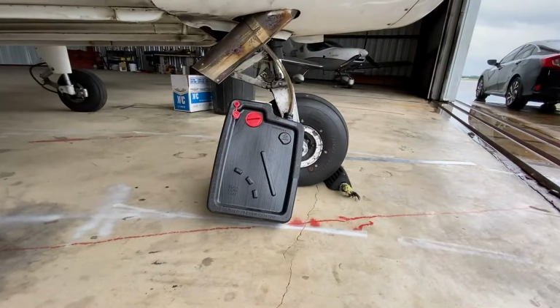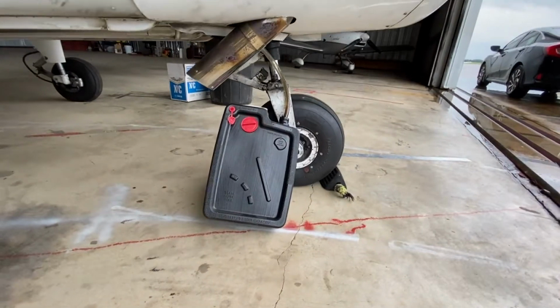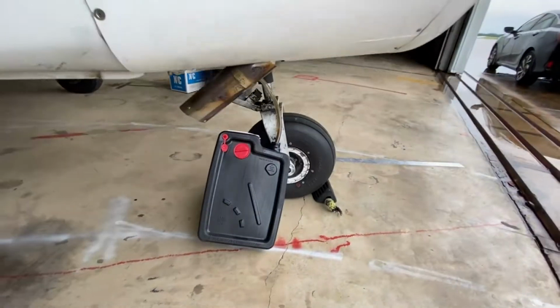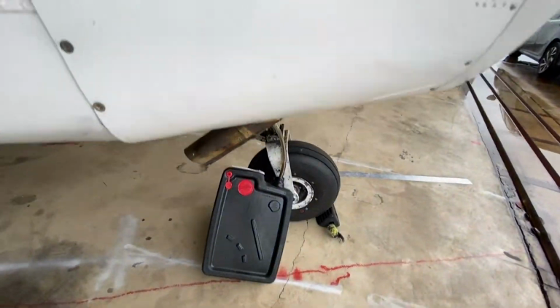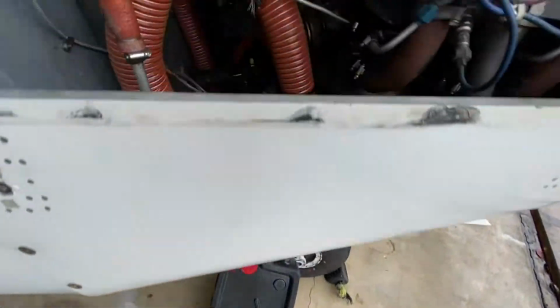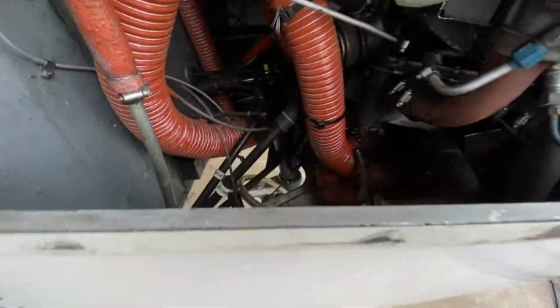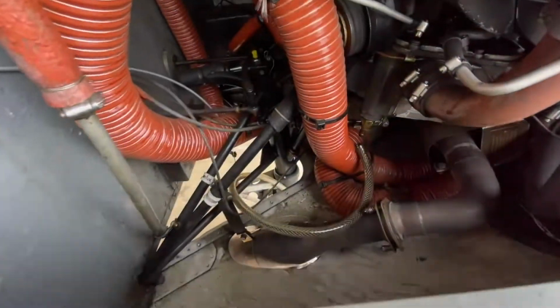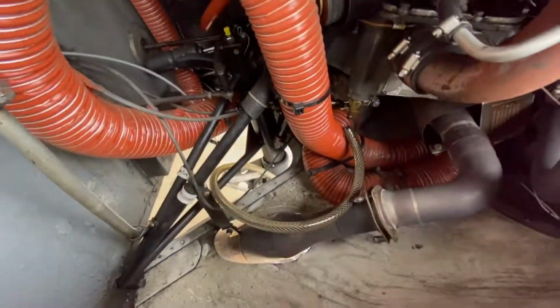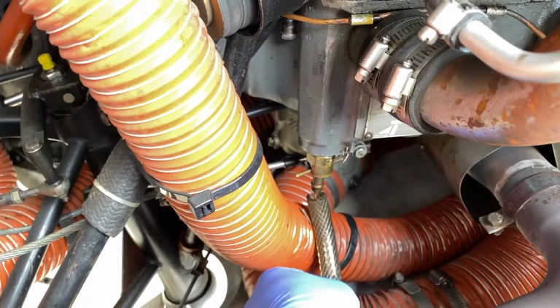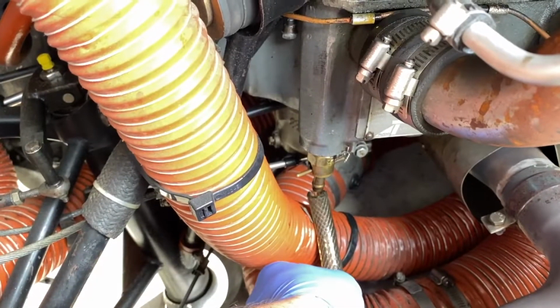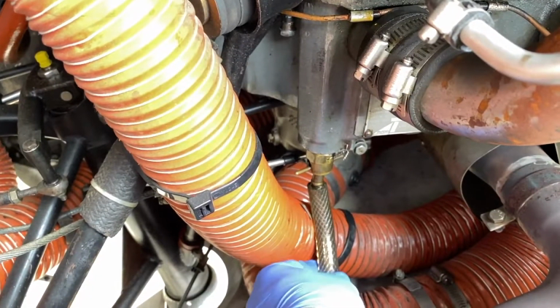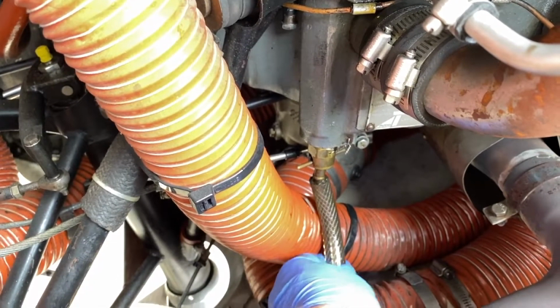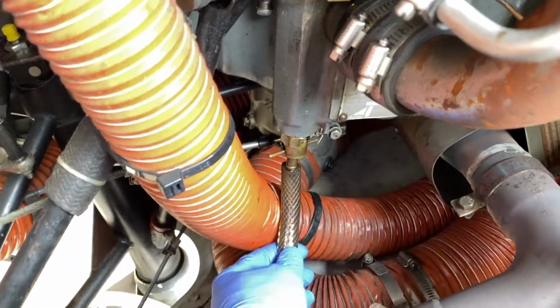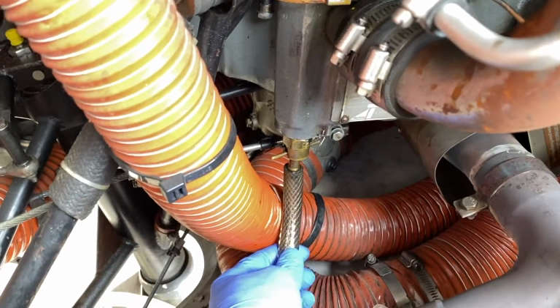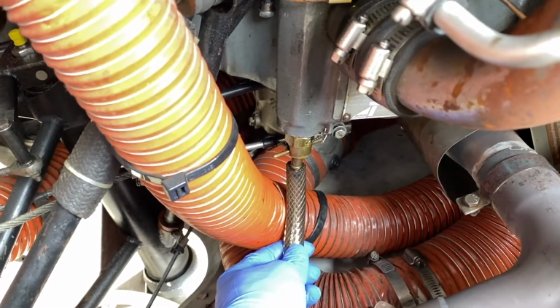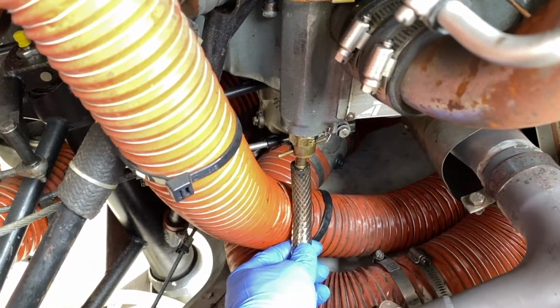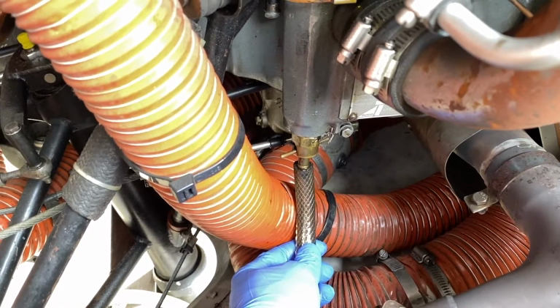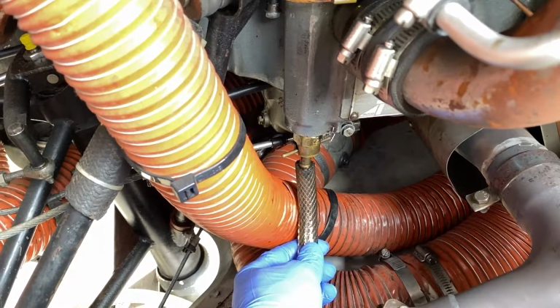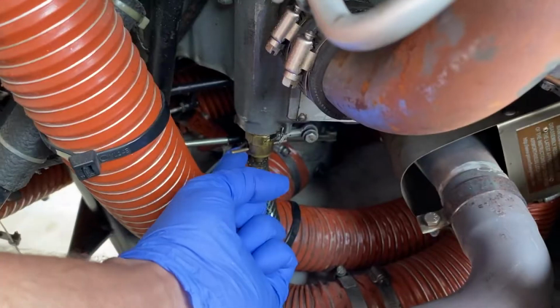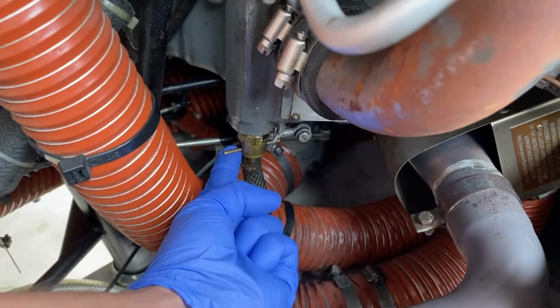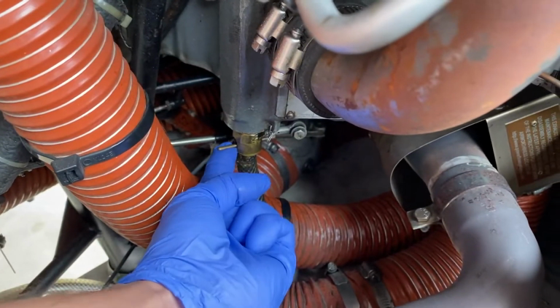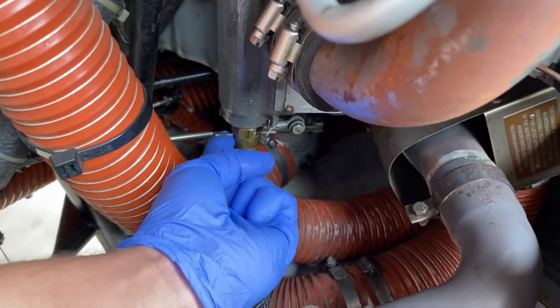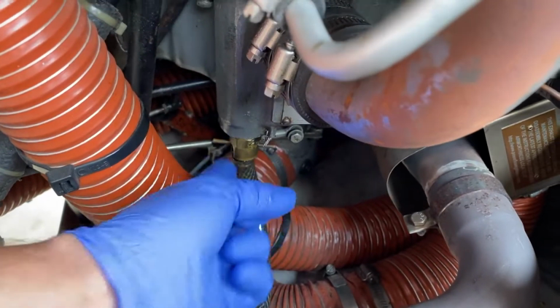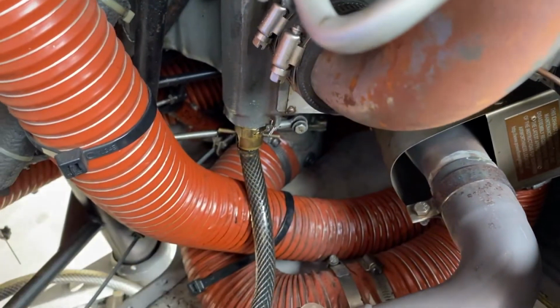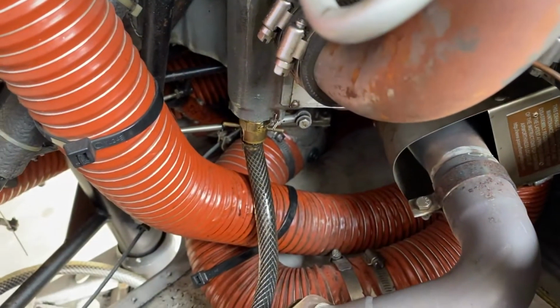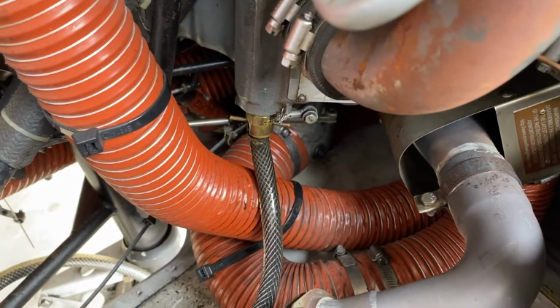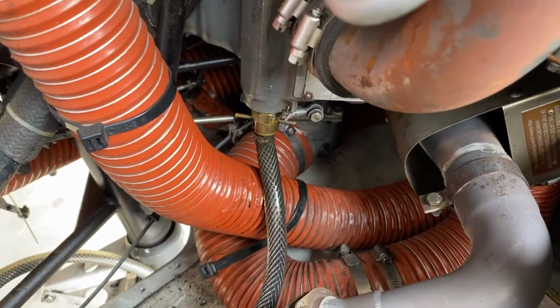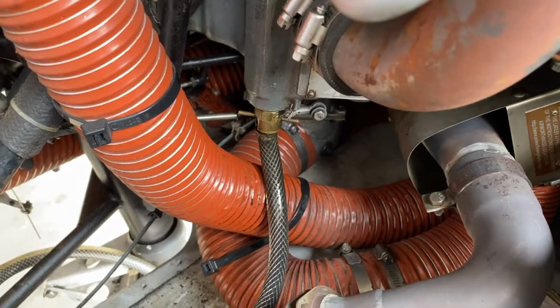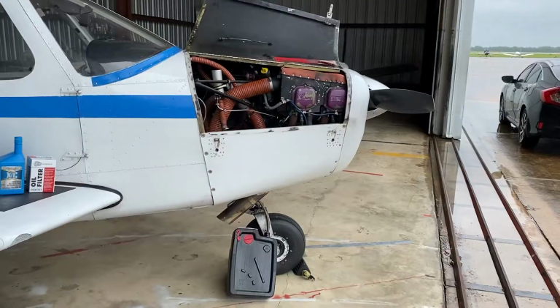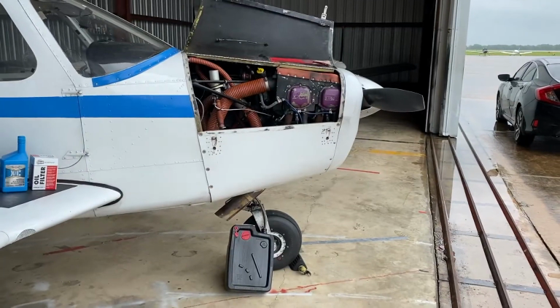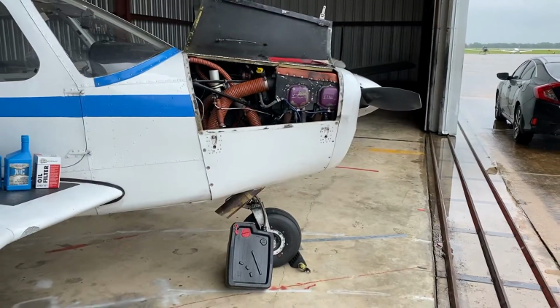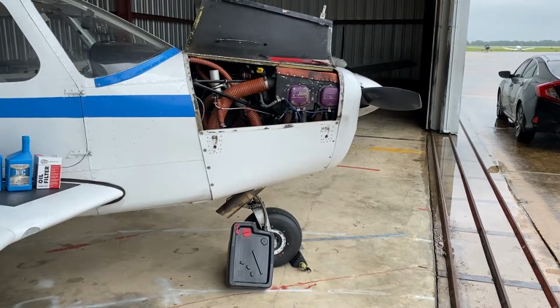Let's feed the drain hose onto the drain plug. Open the valve and the oil starts flowing. While we wait for the oil to drain, let's change the oil filter.